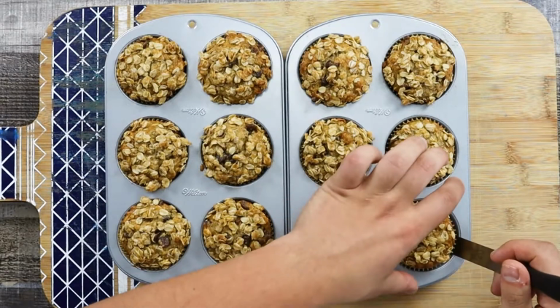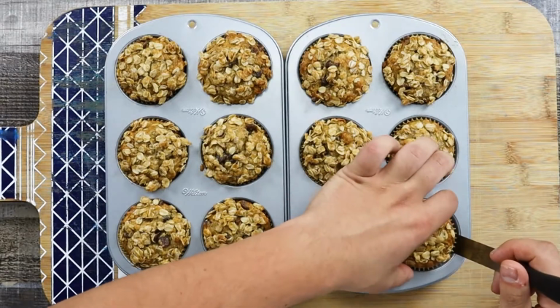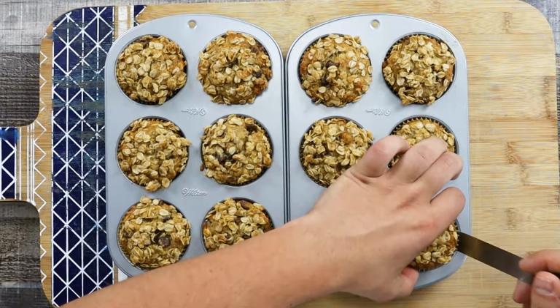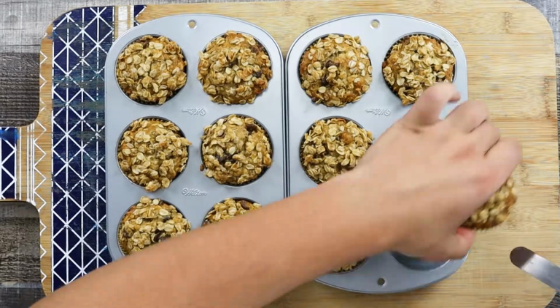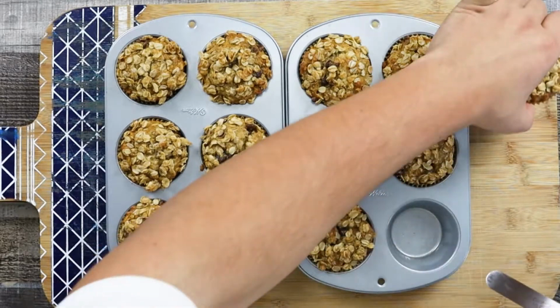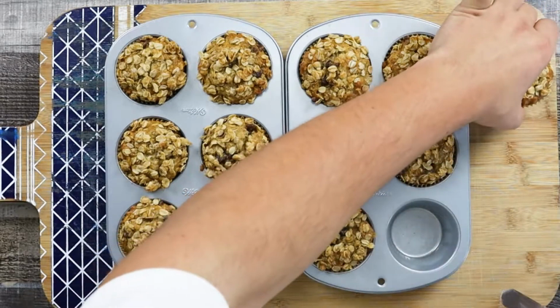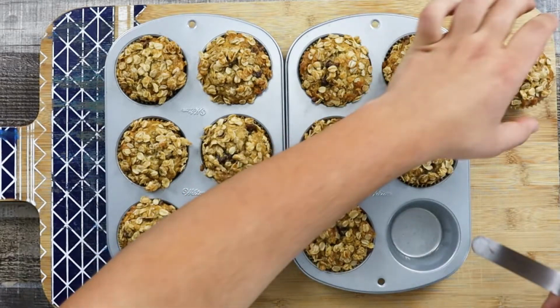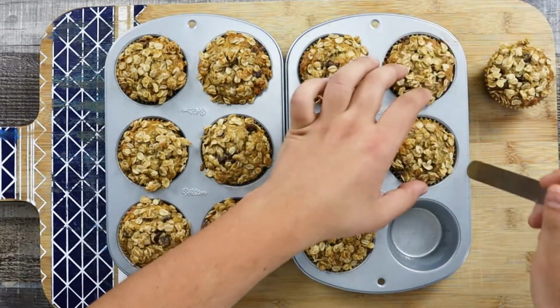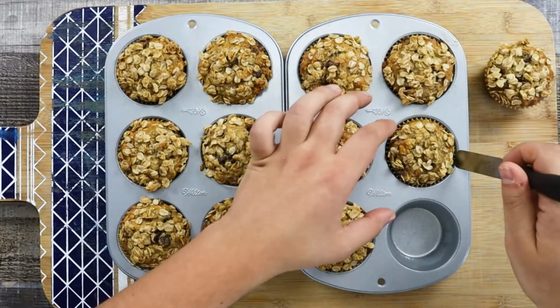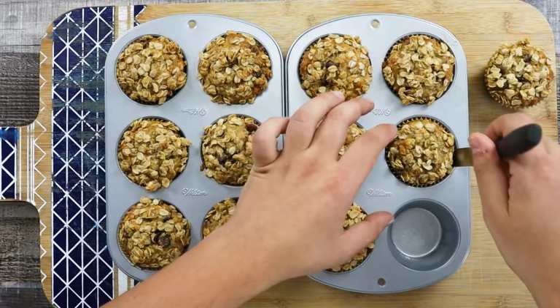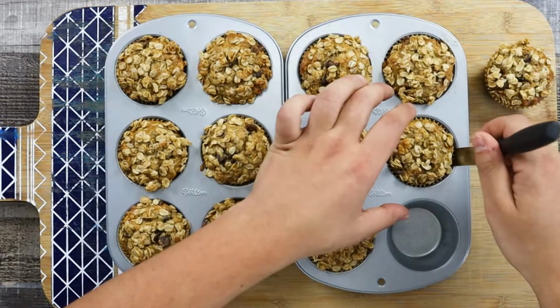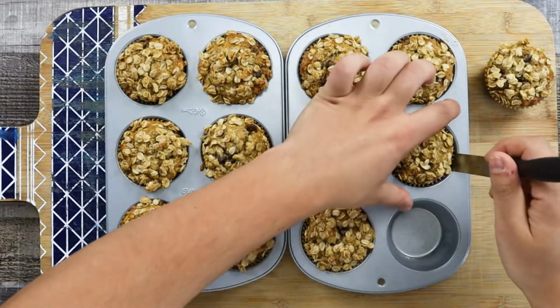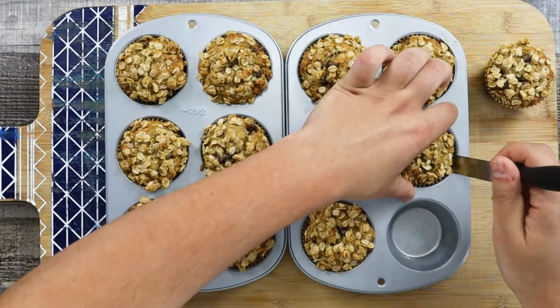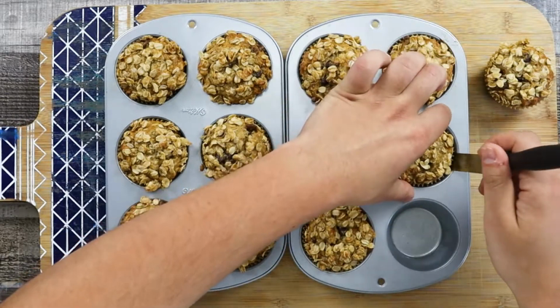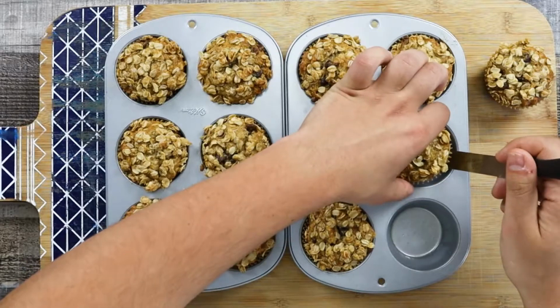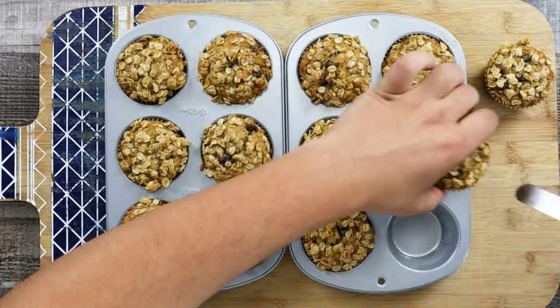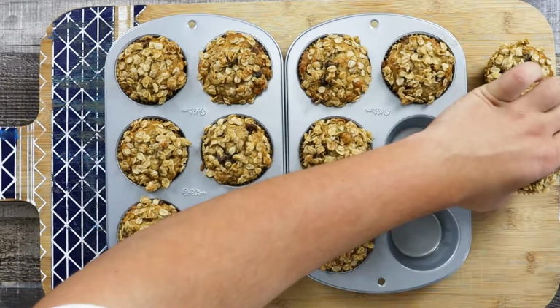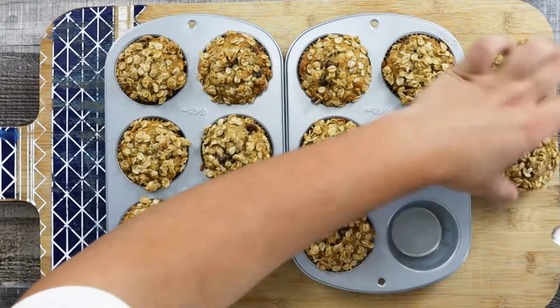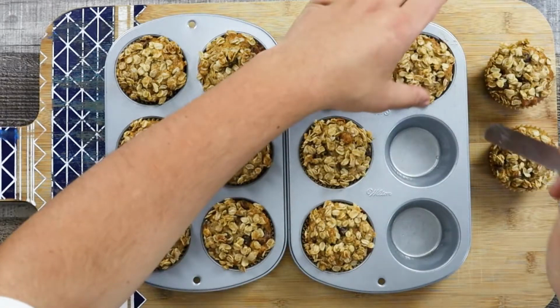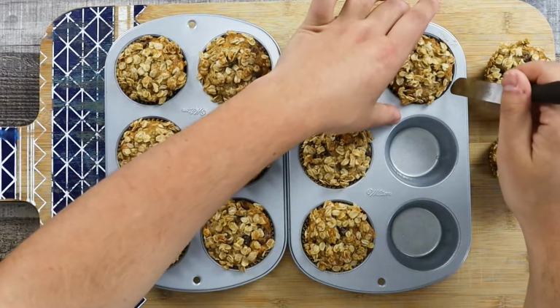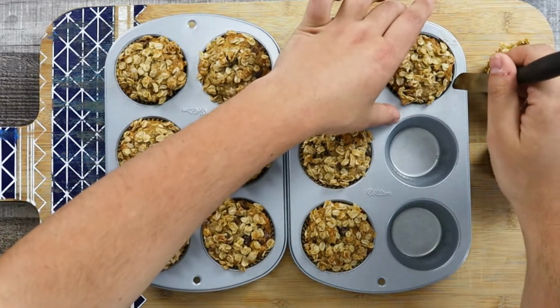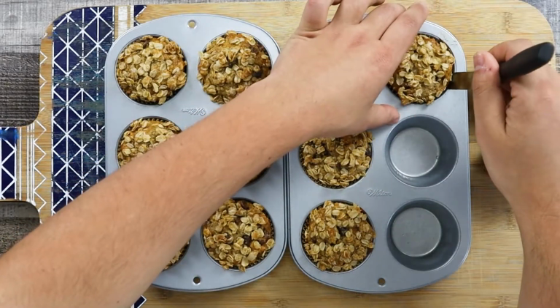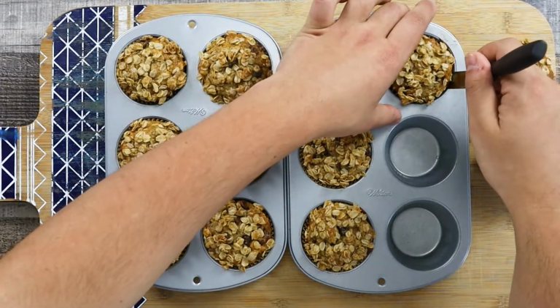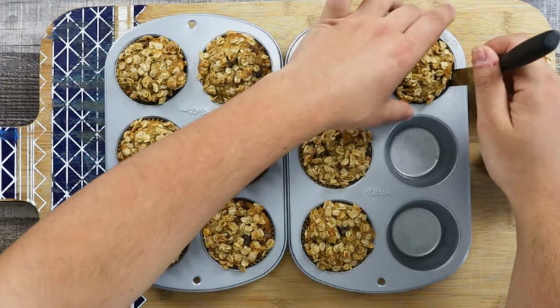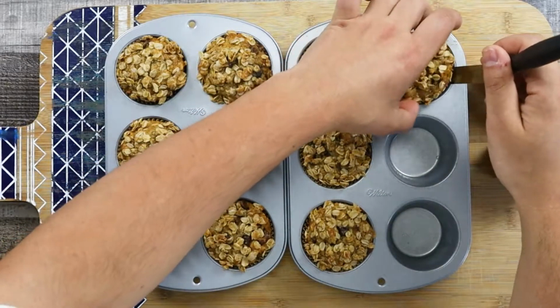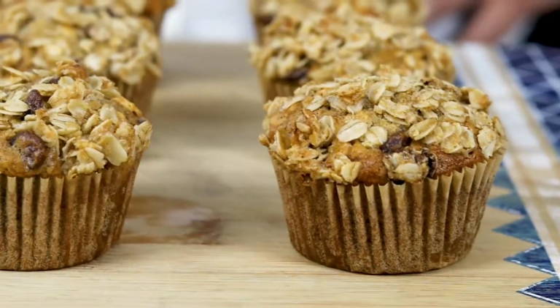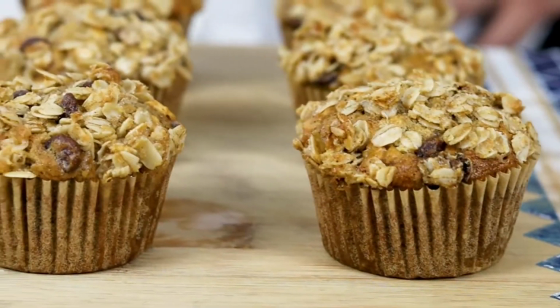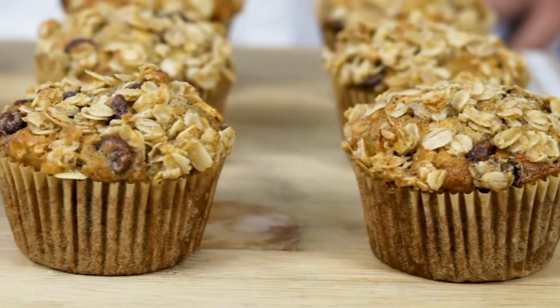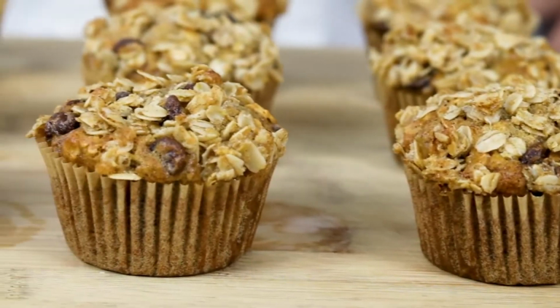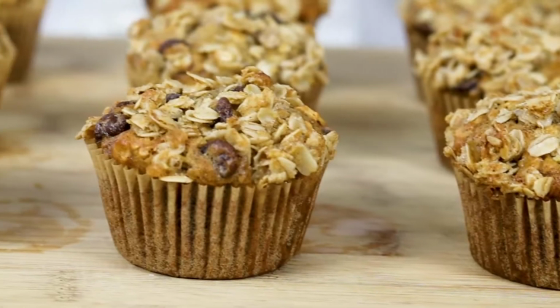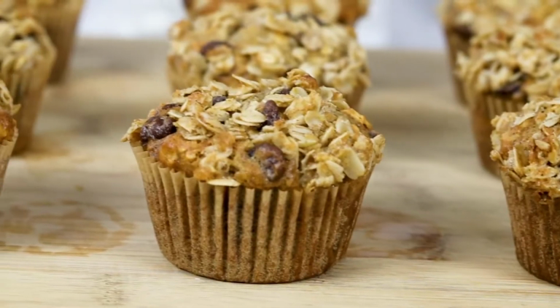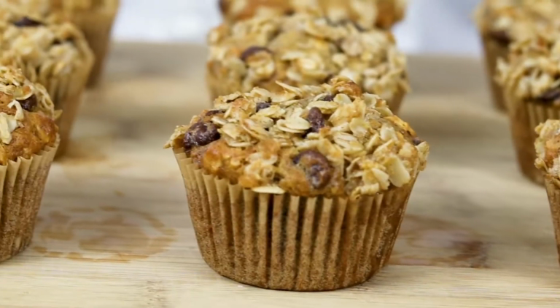My oatmeal banana muffins are ready! It's a great snack for kids and adults. Put a couple of them into the lunch box and enjoy during the day. We'll see you next time. Bye!